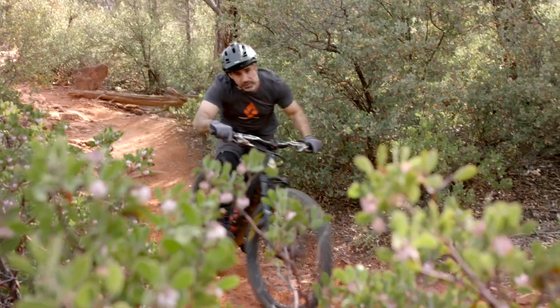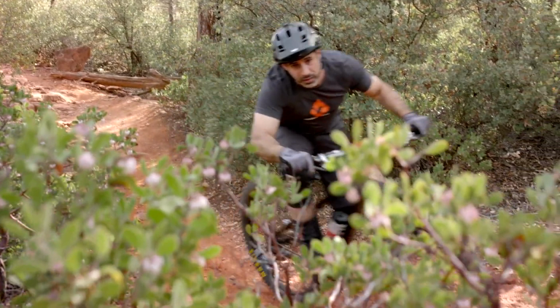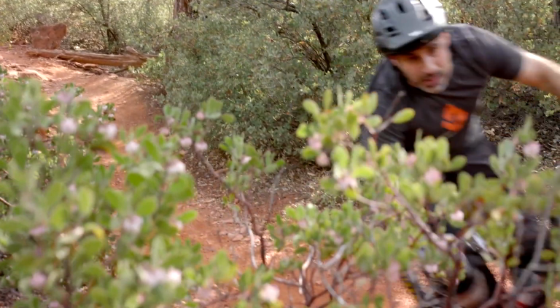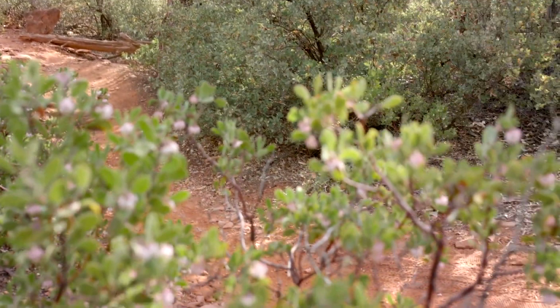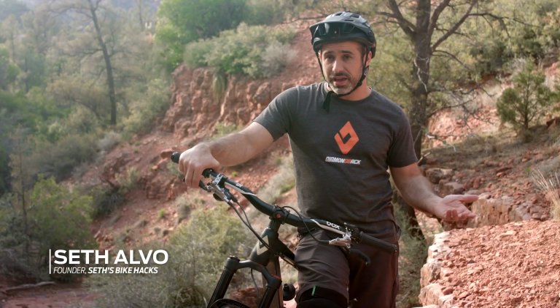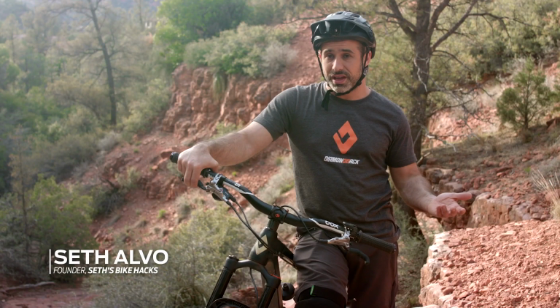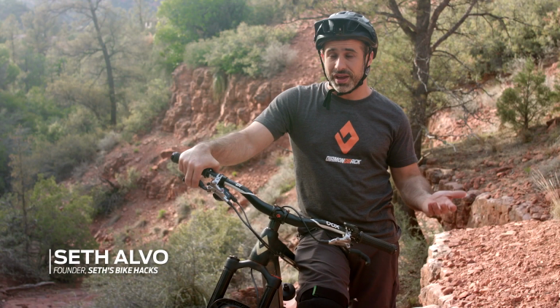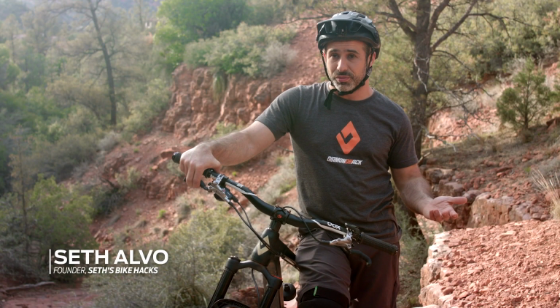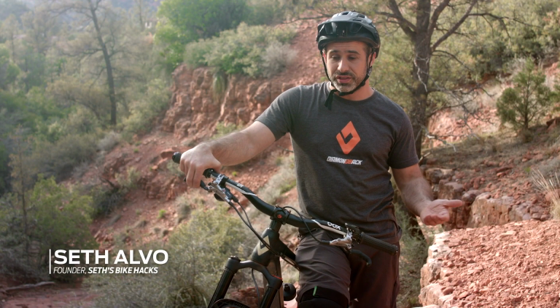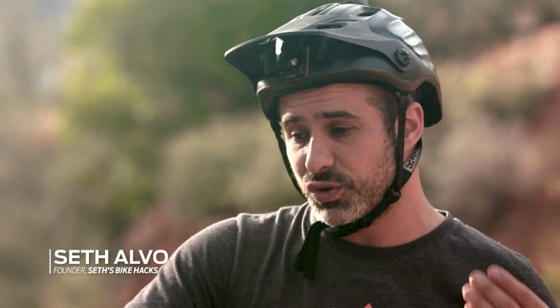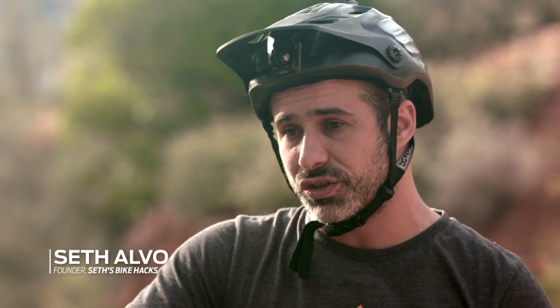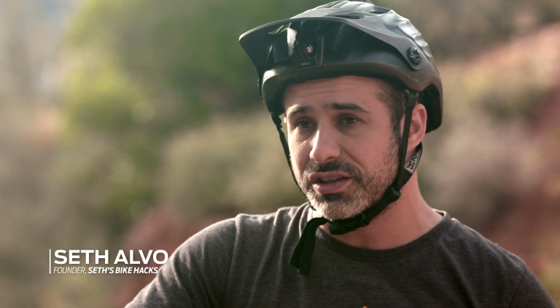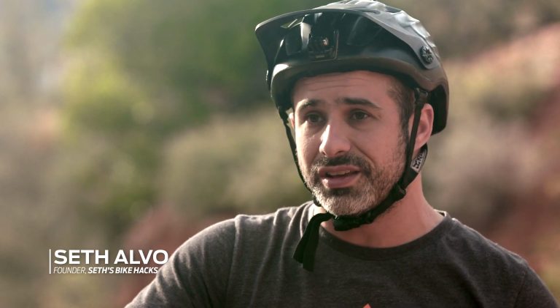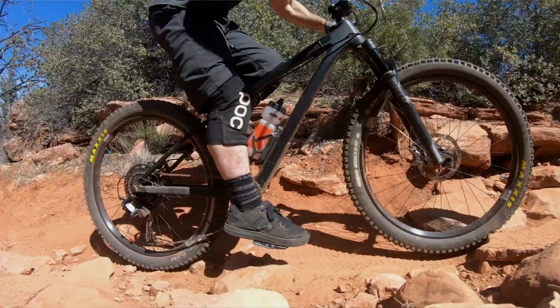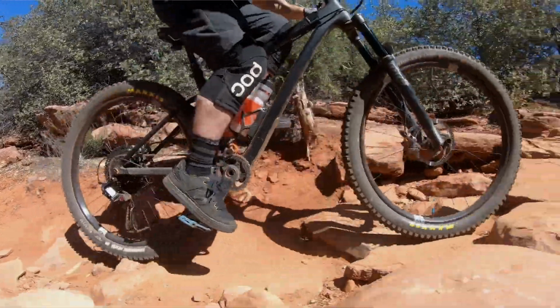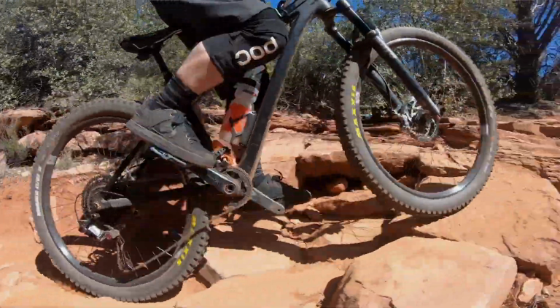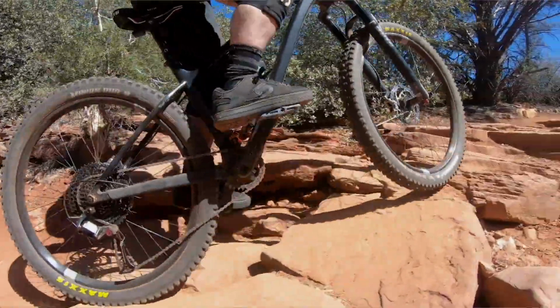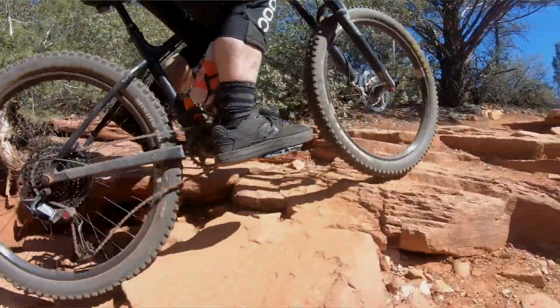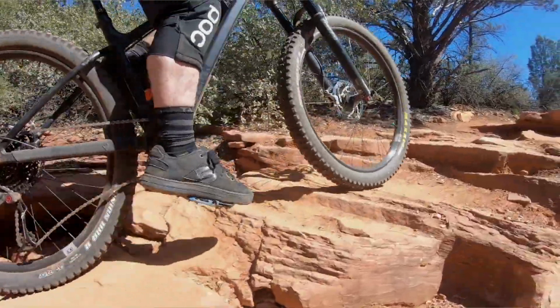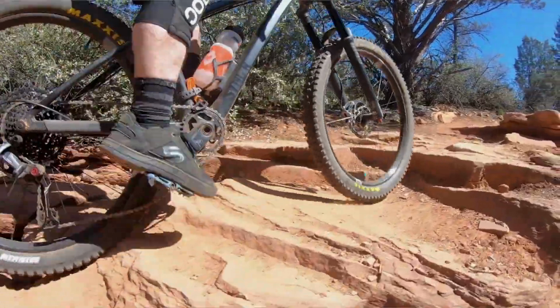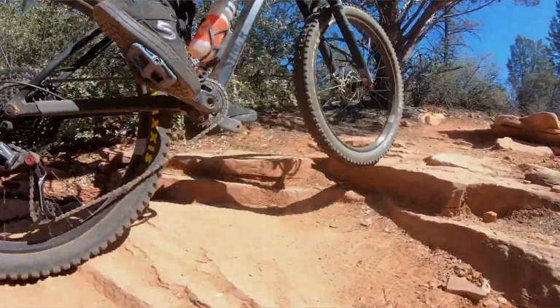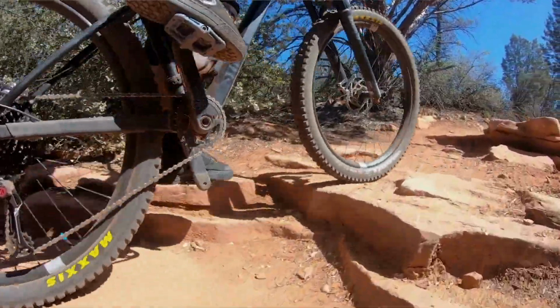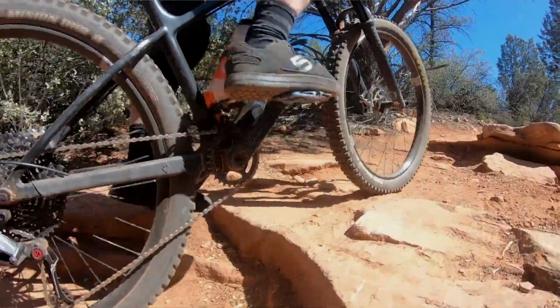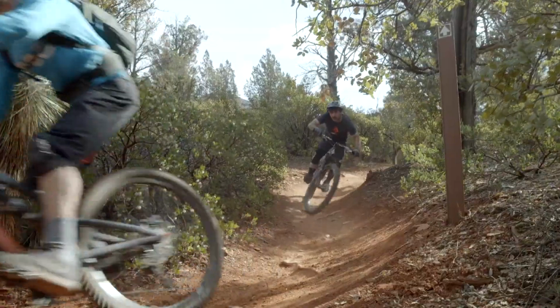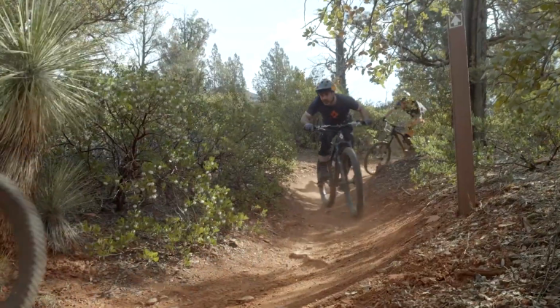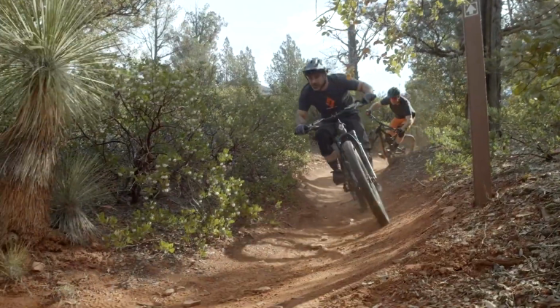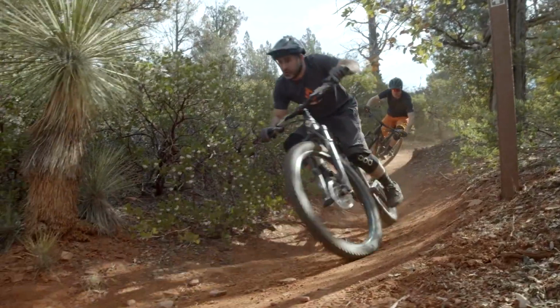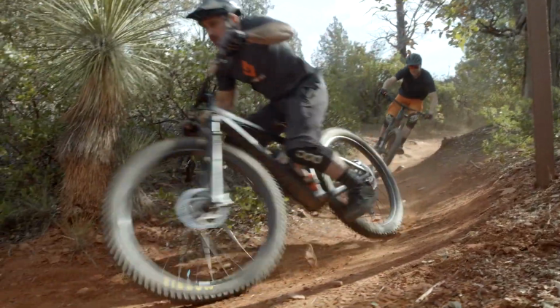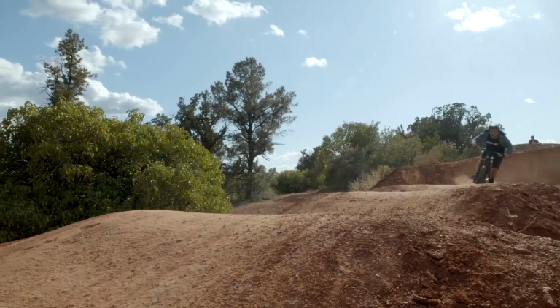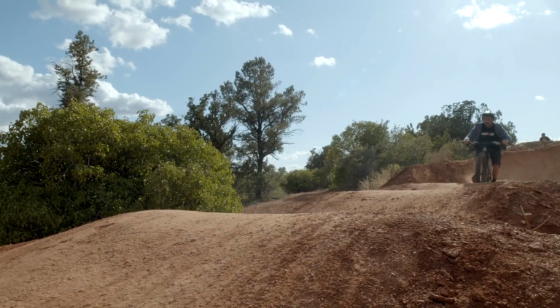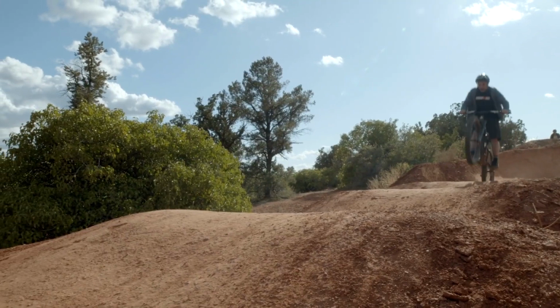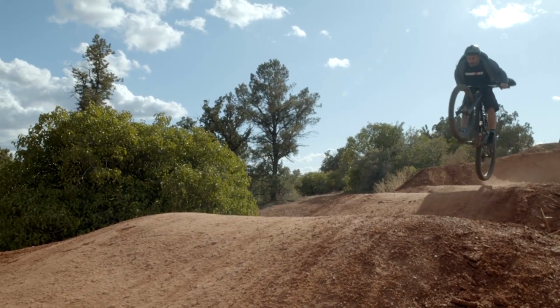When you're planning a trip to Sedona and deciding what bike to bring, you're thinking of square-edged rocks and pretty gnarly stuff. Maybe a hardtail isn't your first choice, but I've never ridden the desert with a hardtail, so I brought it. I'd recommend it.